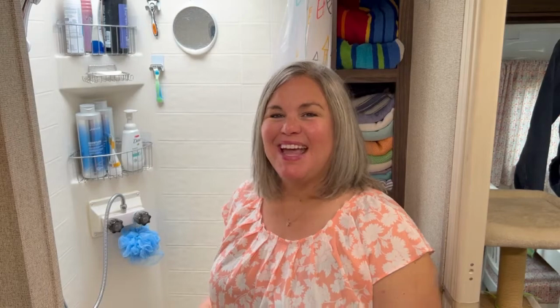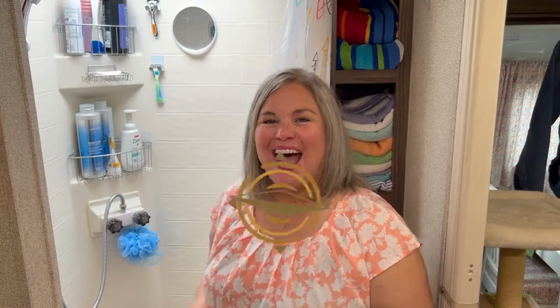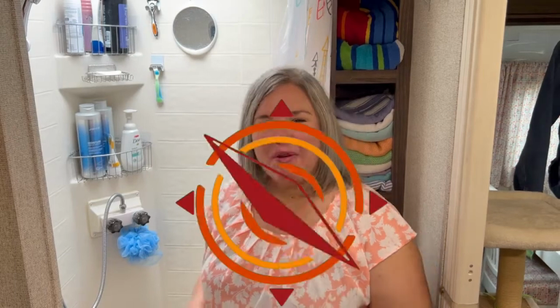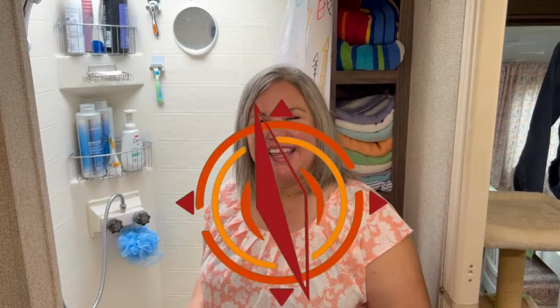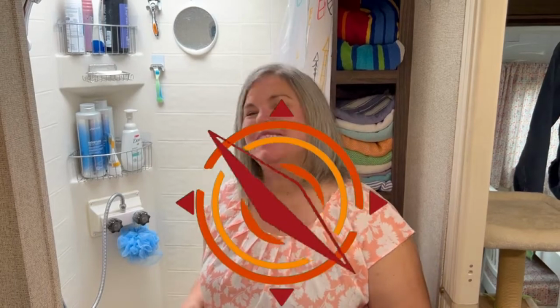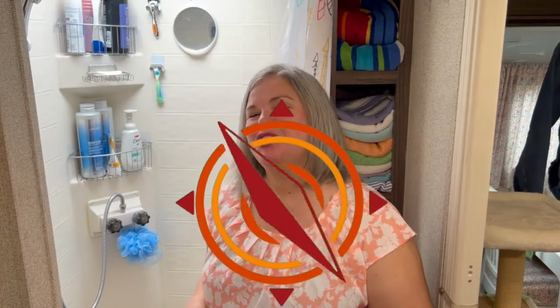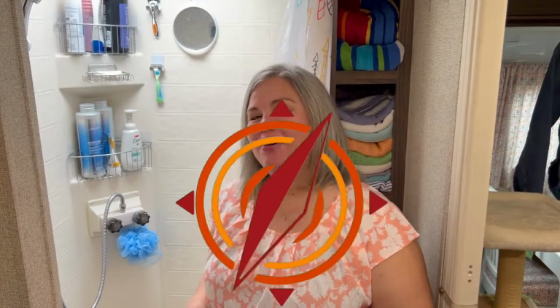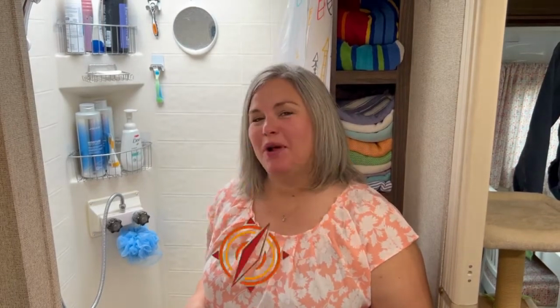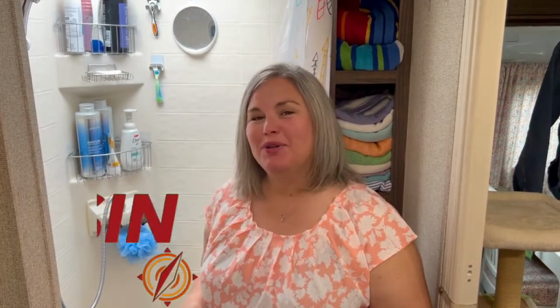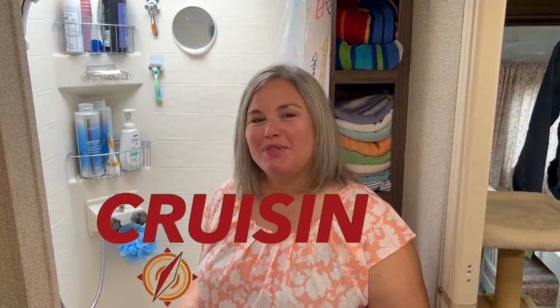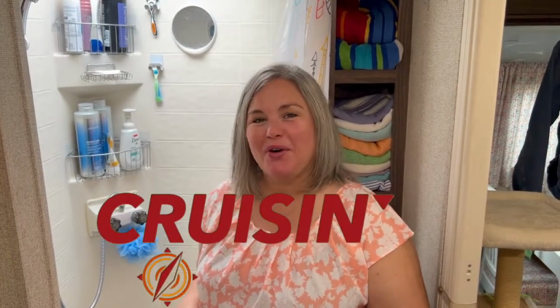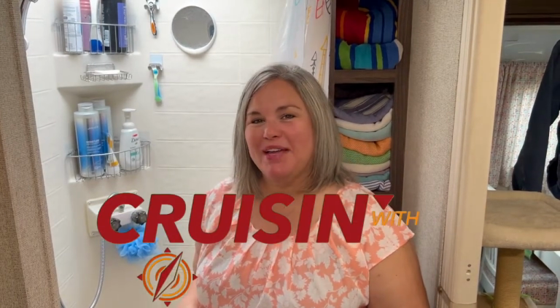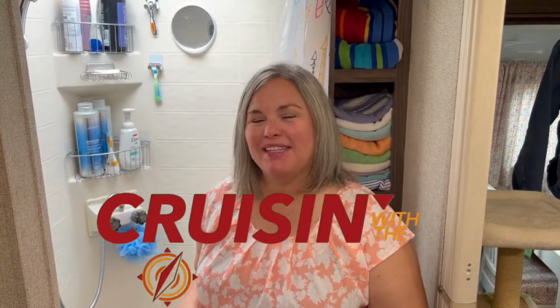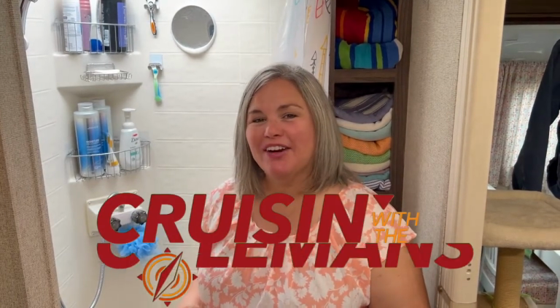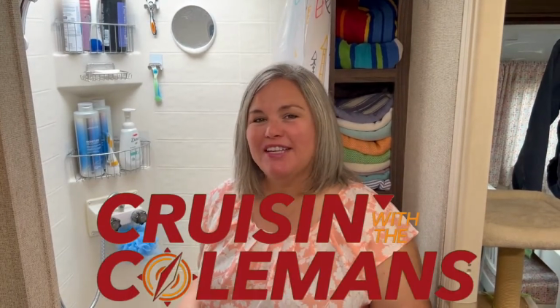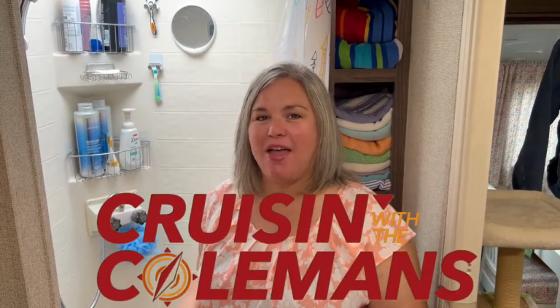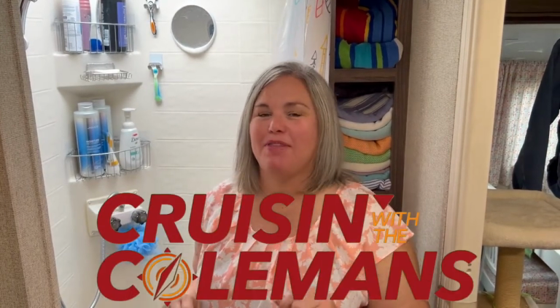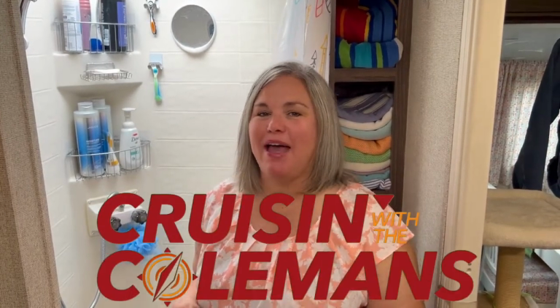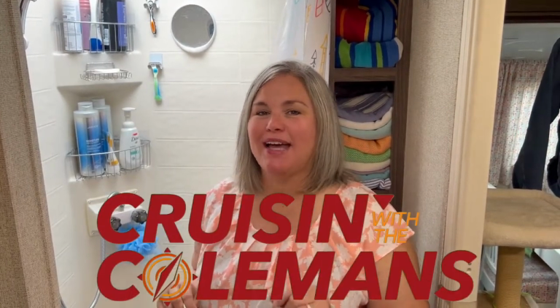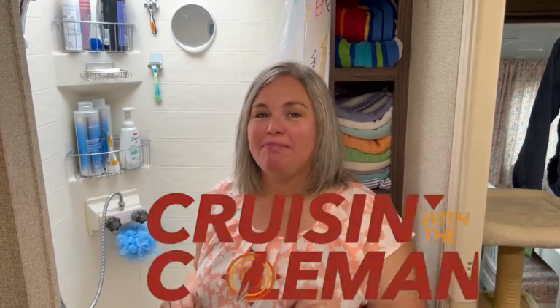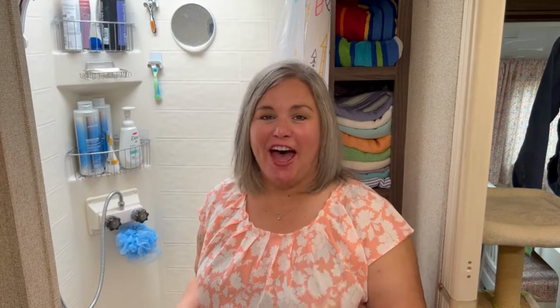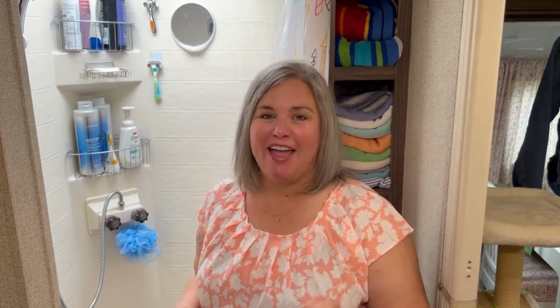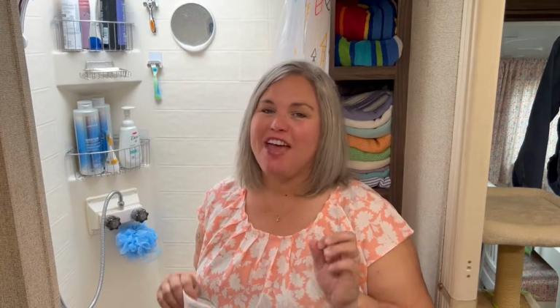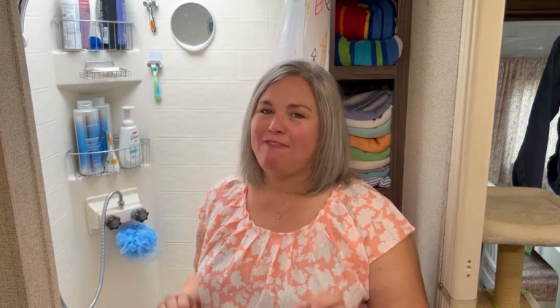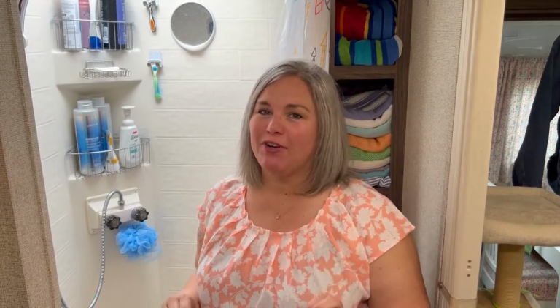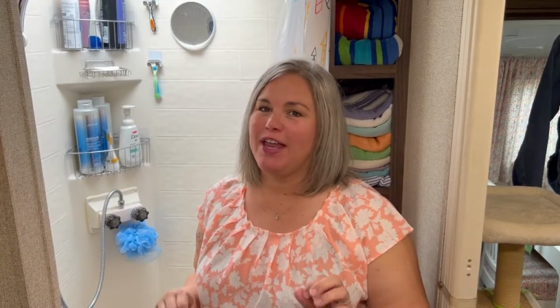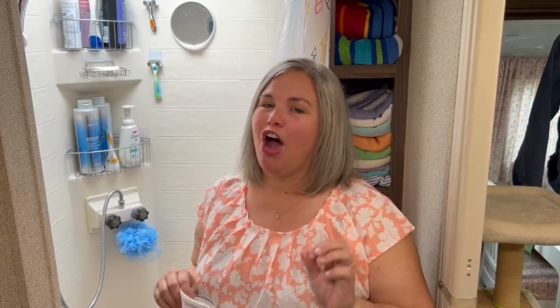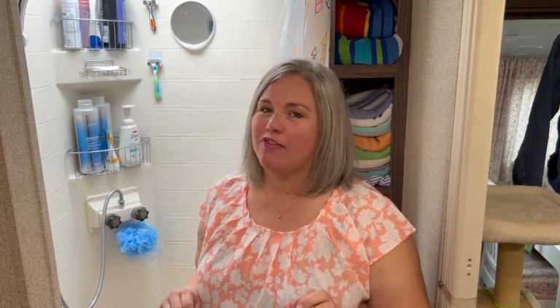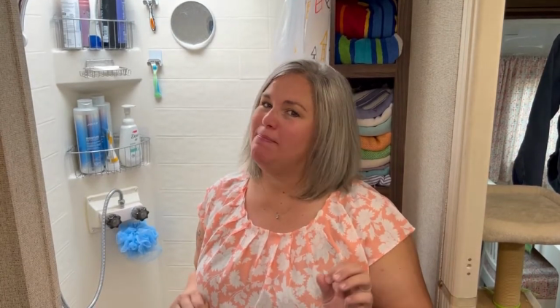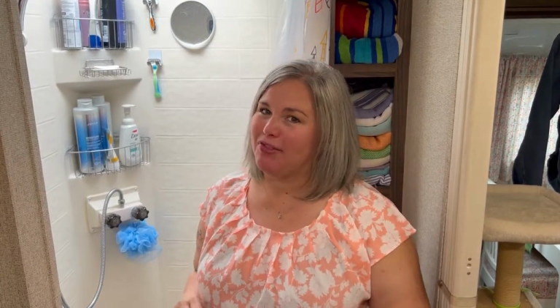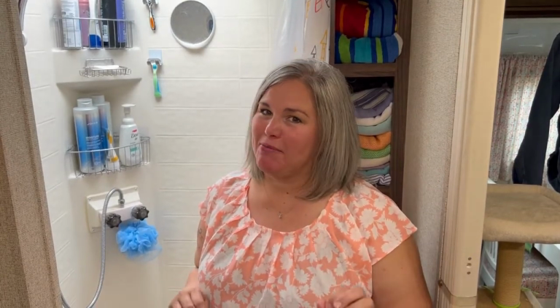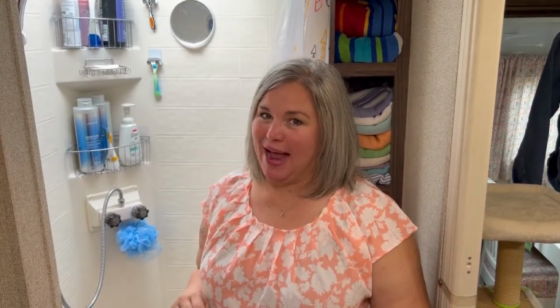Hi everybody, this is Michelle from Cruising with the Colemans, here today with my top five favorite RV bathroom hacks.